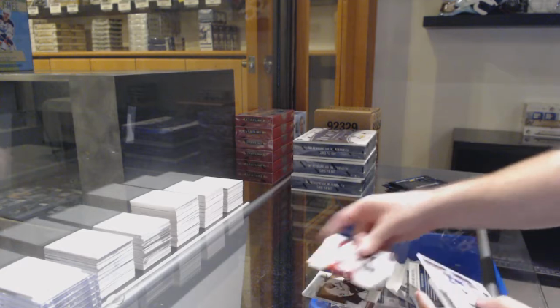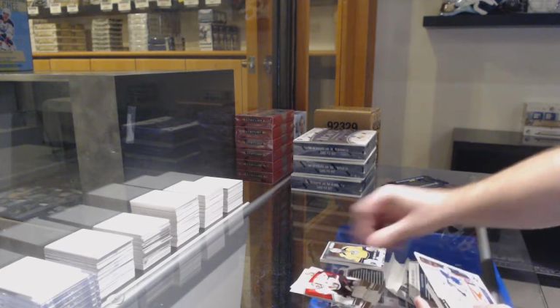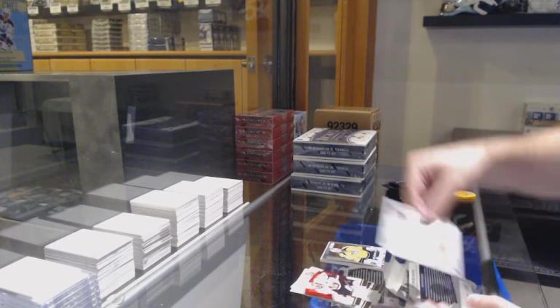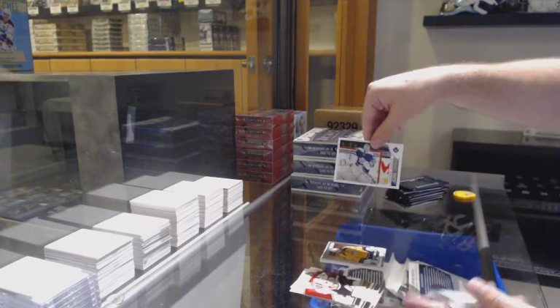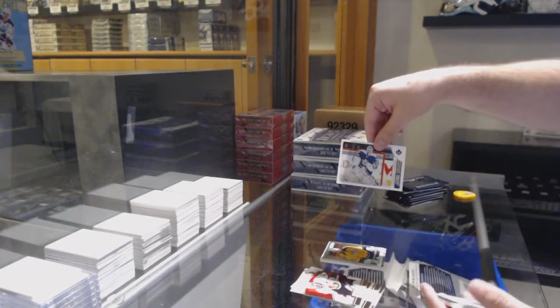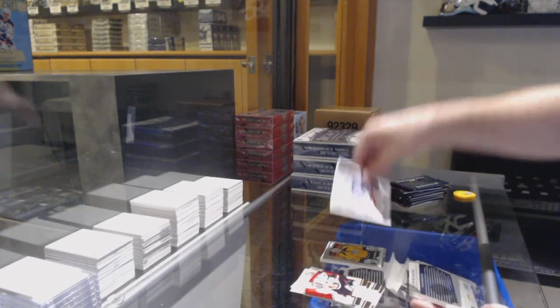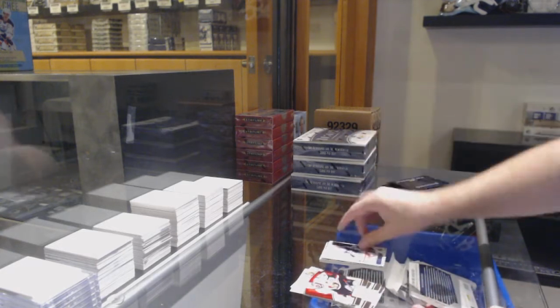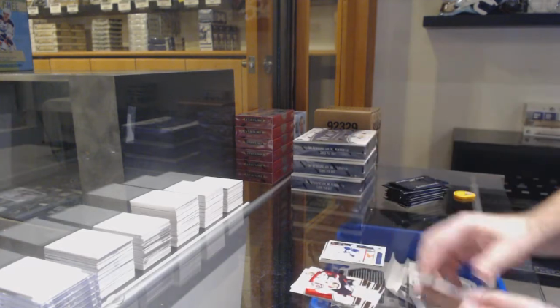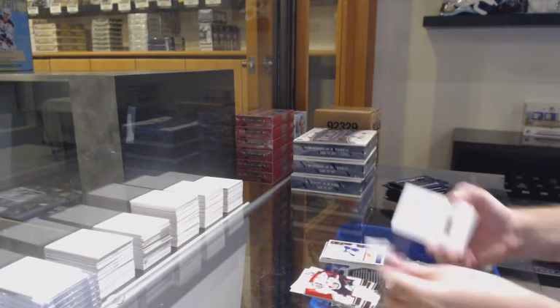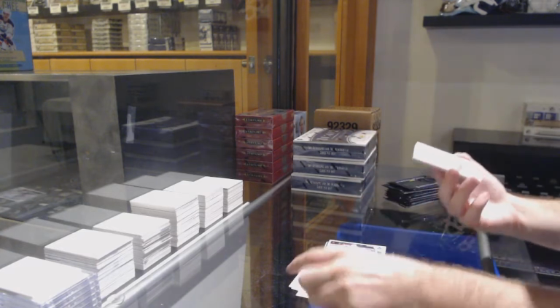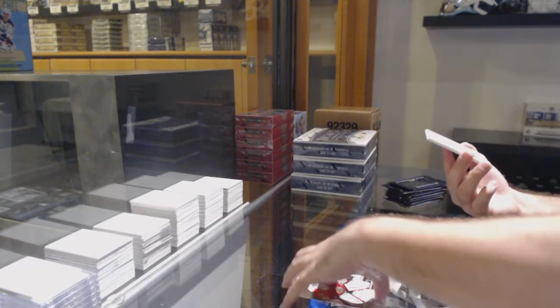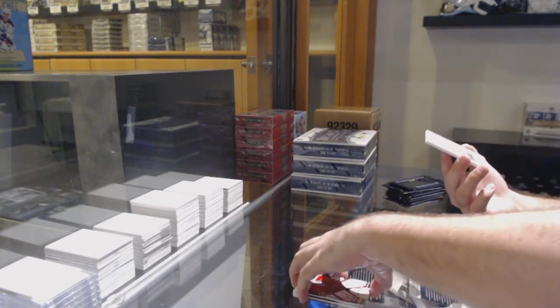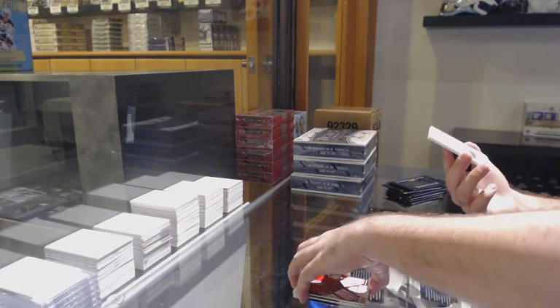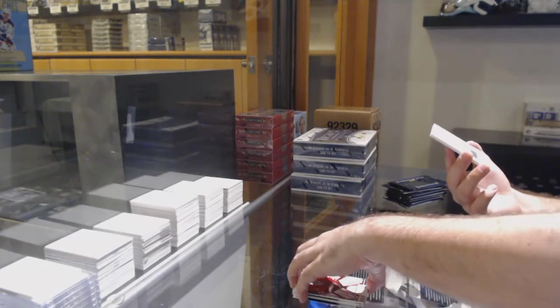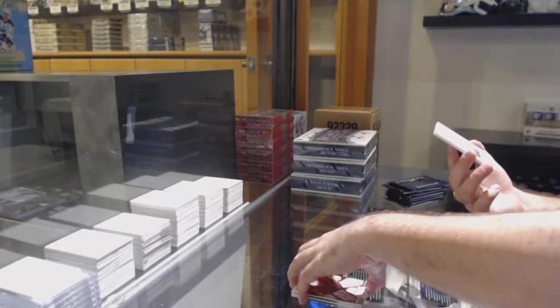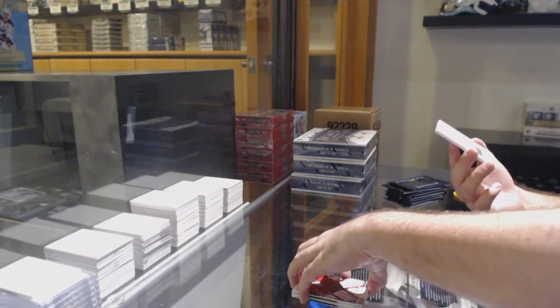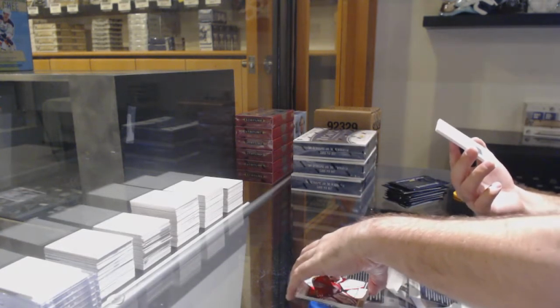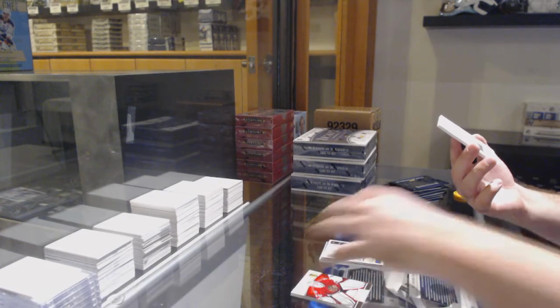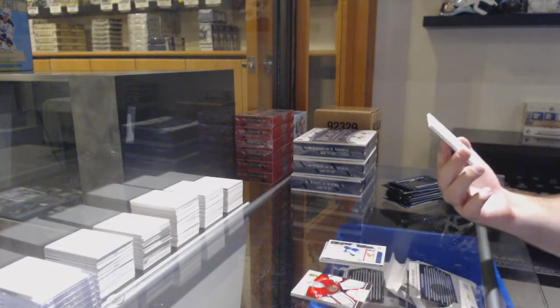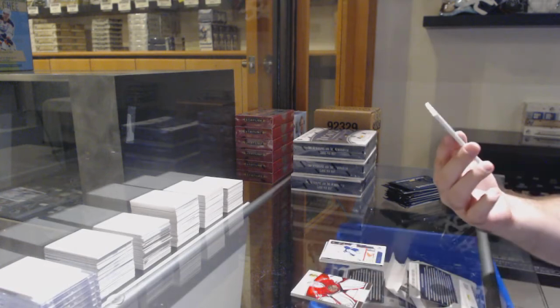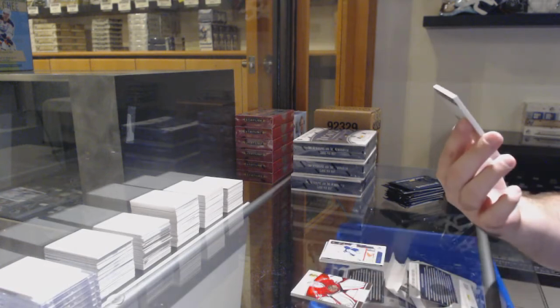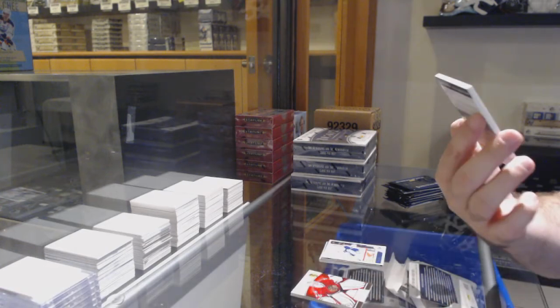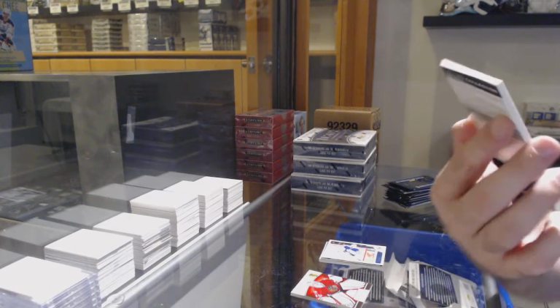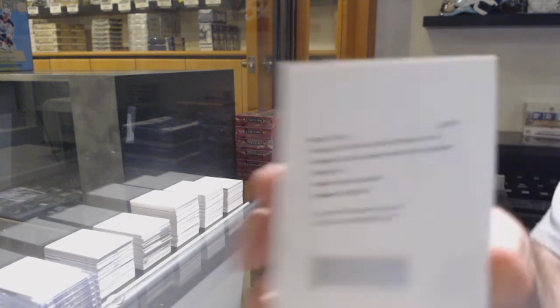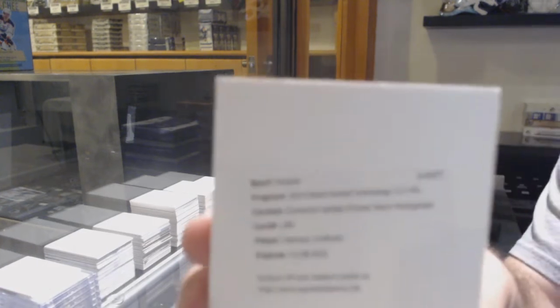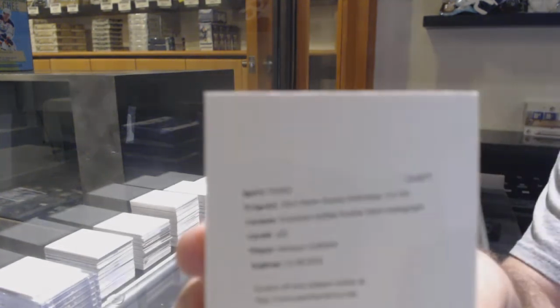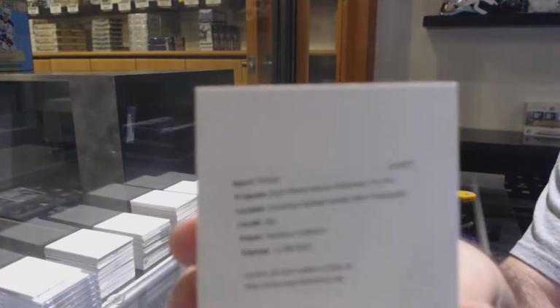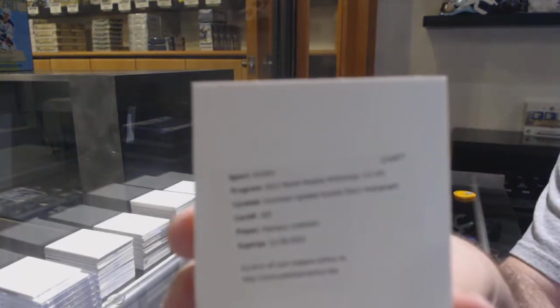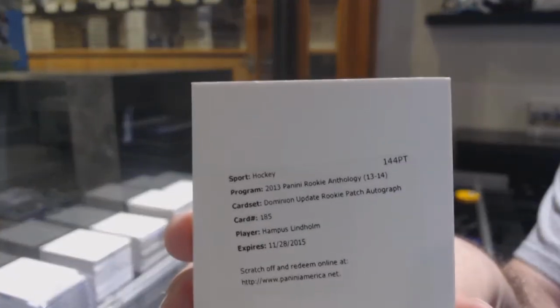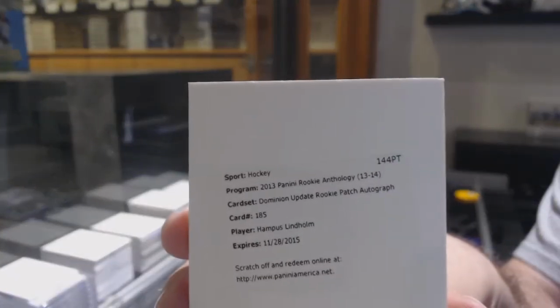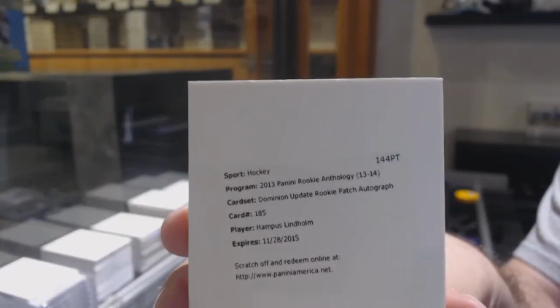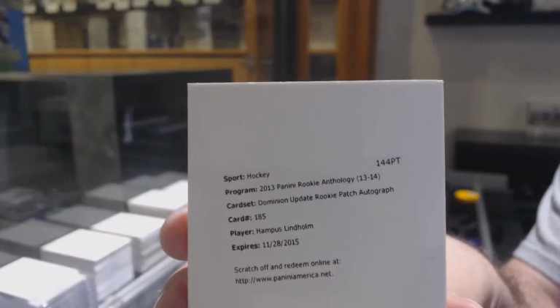We've got an update of Bernier for the Maple Leafs. And we've got an update to Minion Rookie Patch Auto — Lindholm.